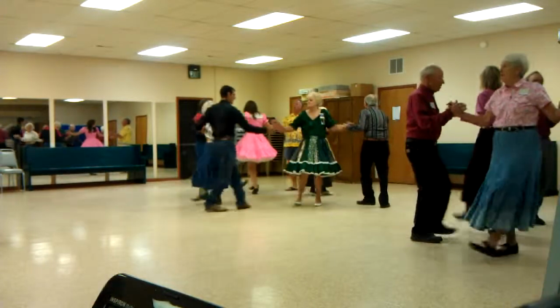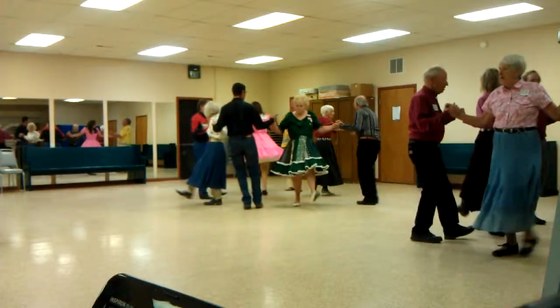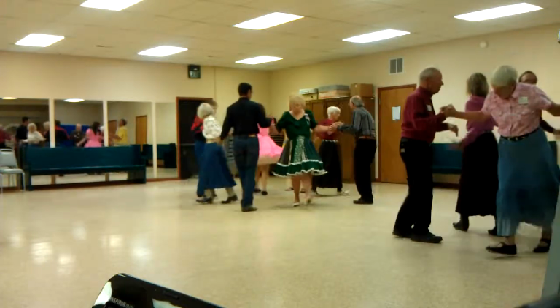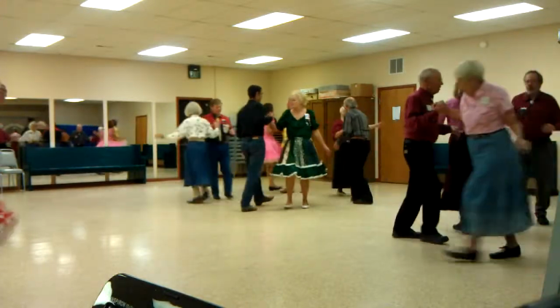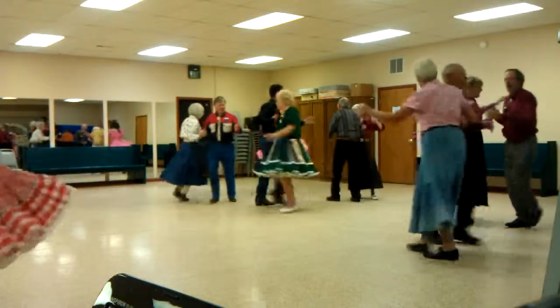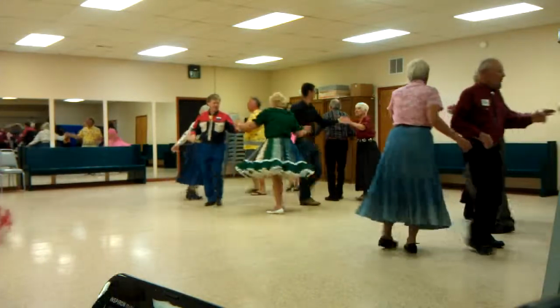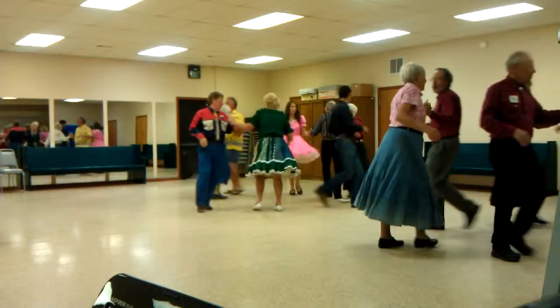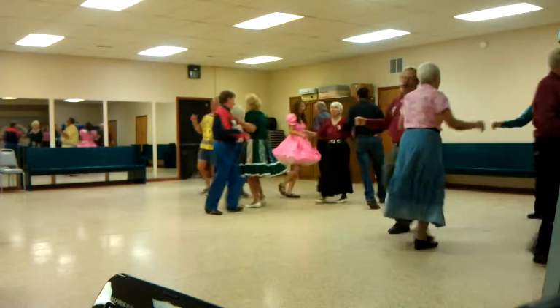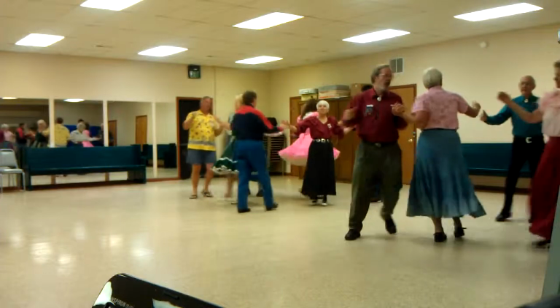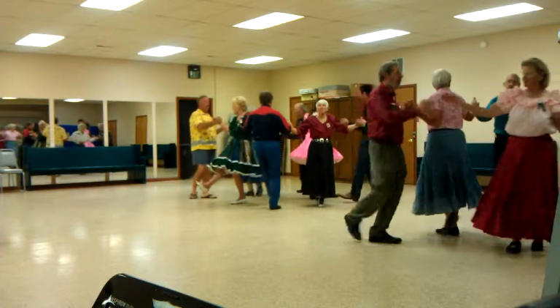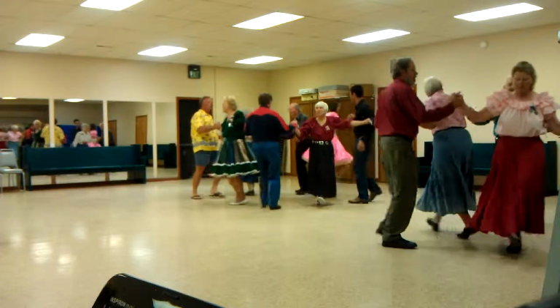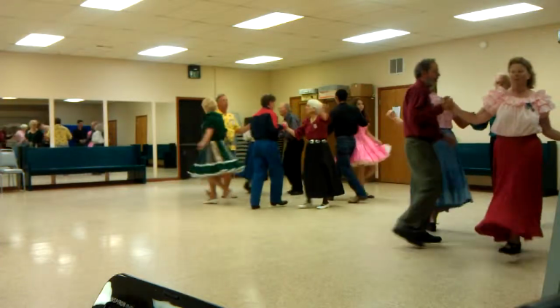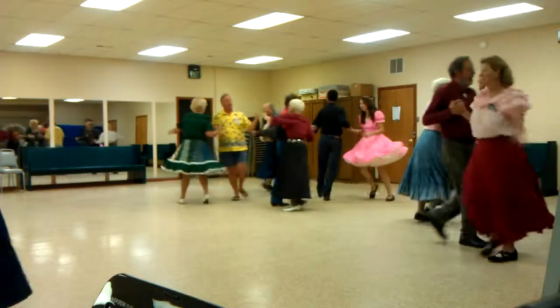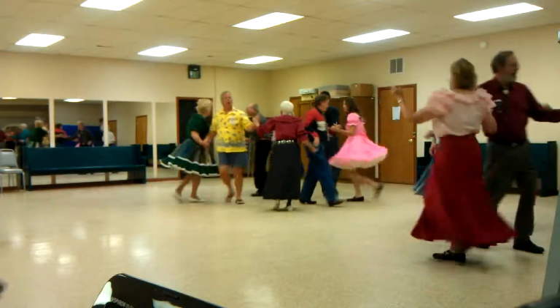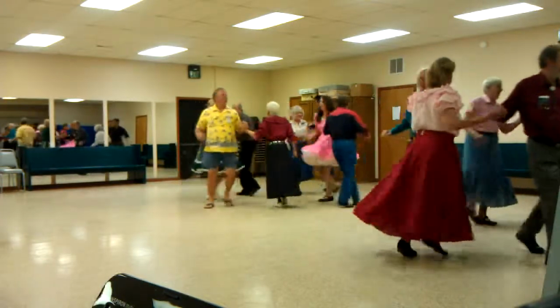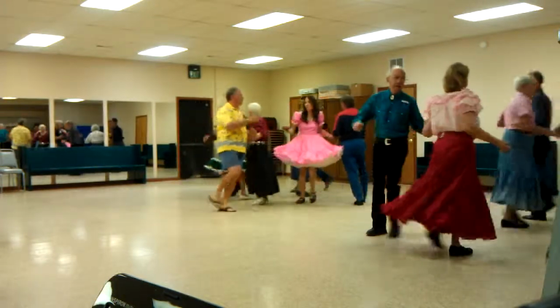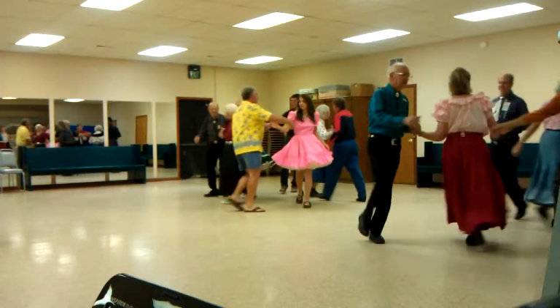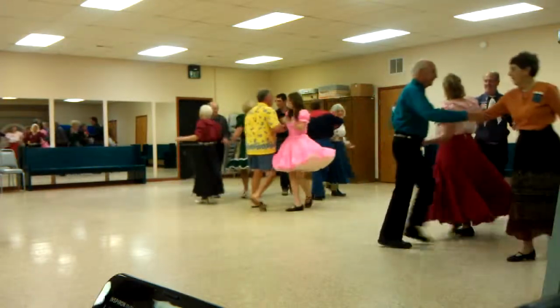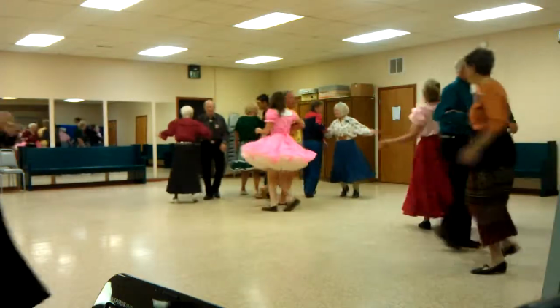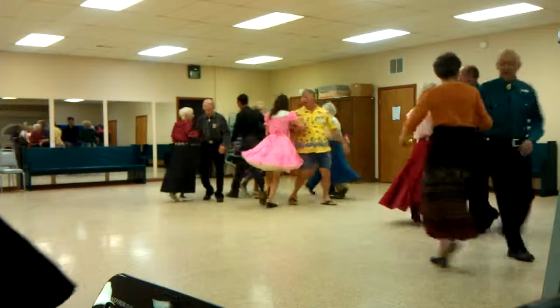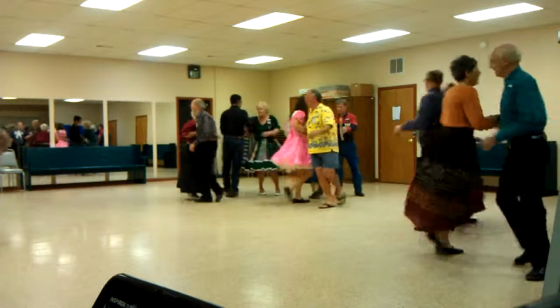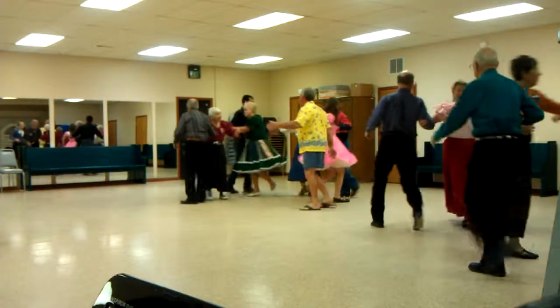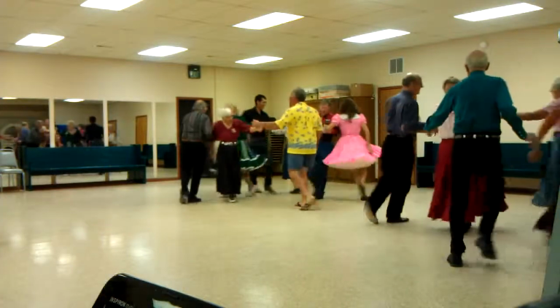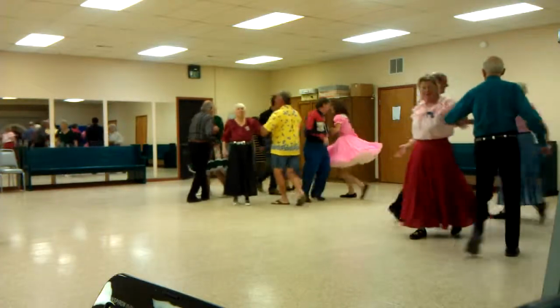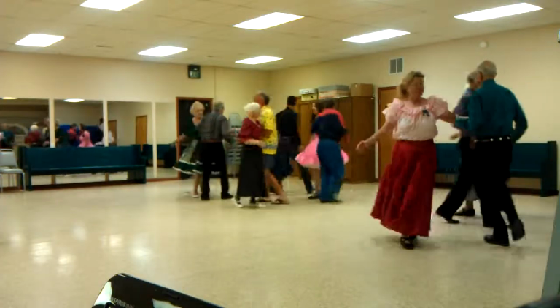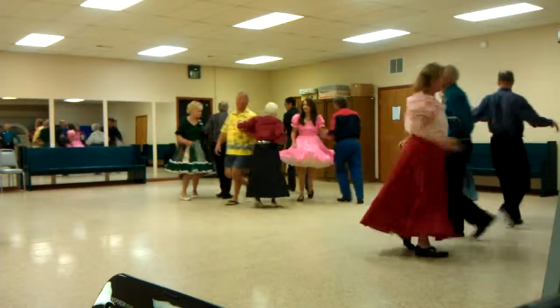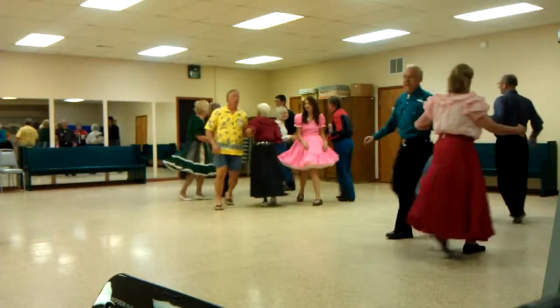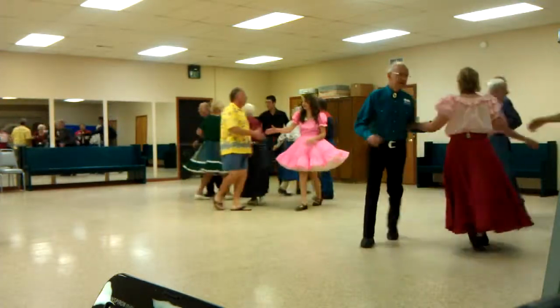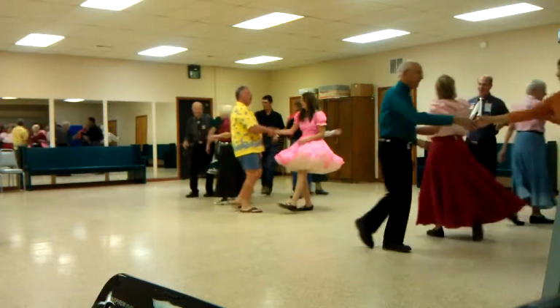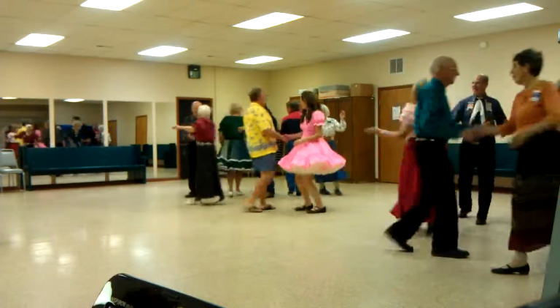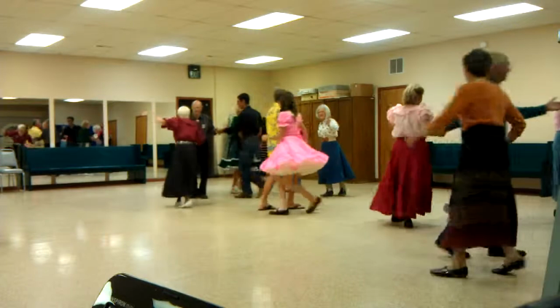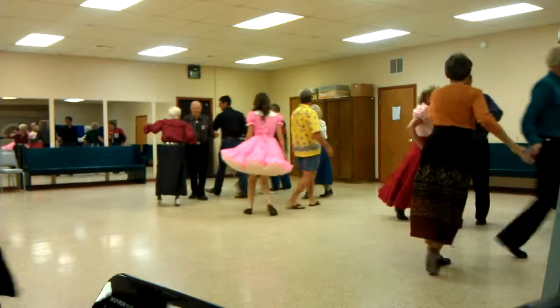And the Alabama star on the balance there. Swing through. Swing through. Turn through with your partner. Left alley man. Alabama left. Then around the left grand. Grand around the left.